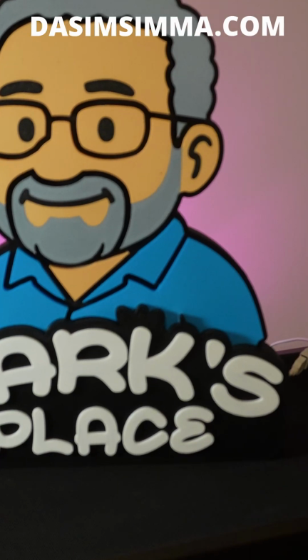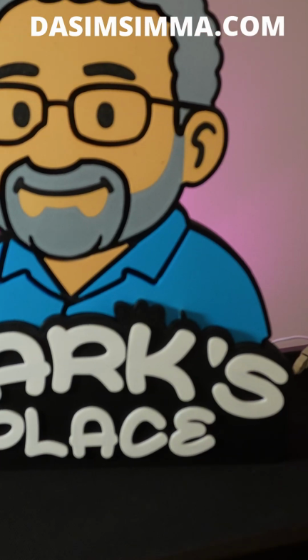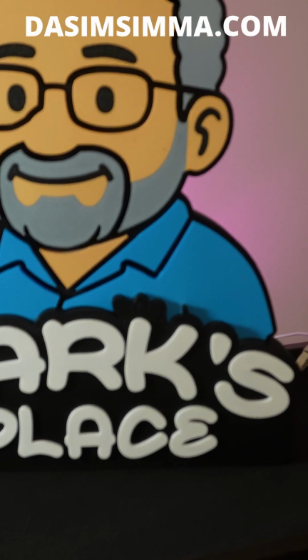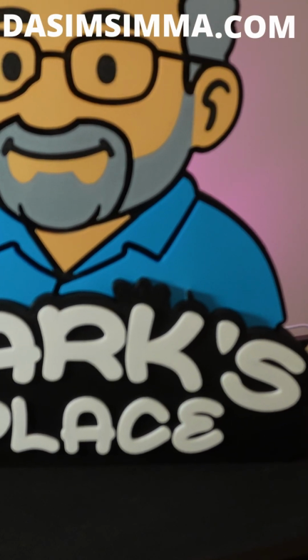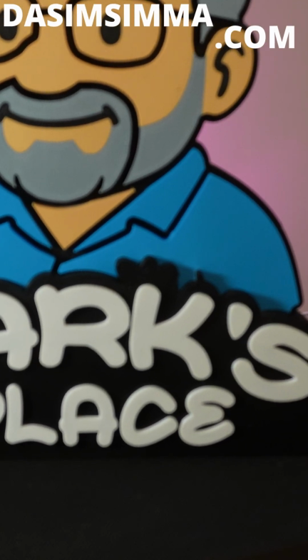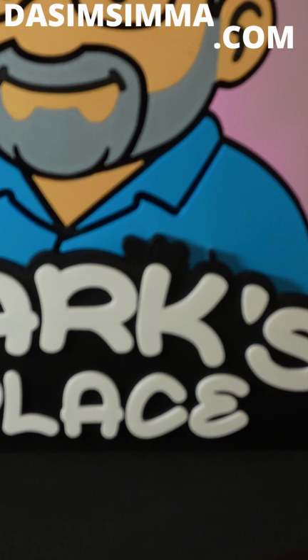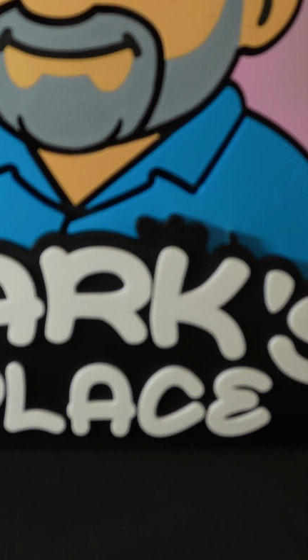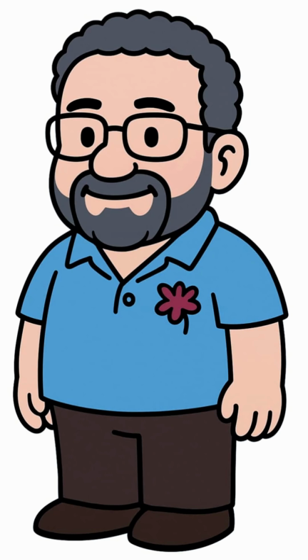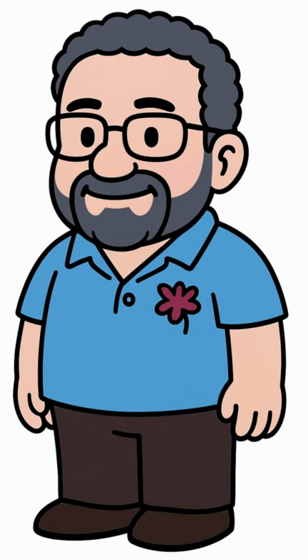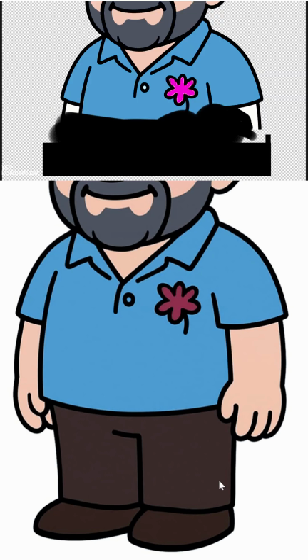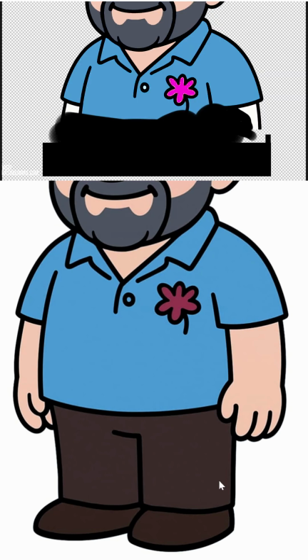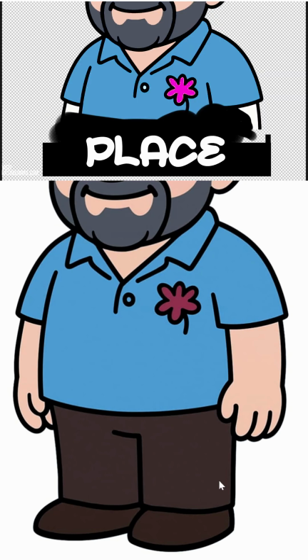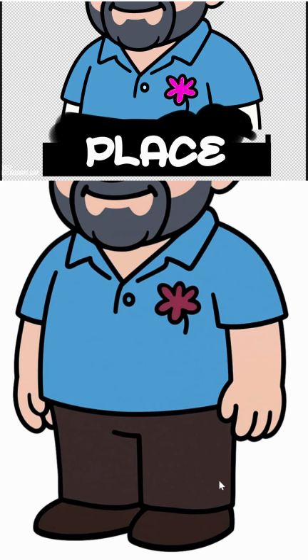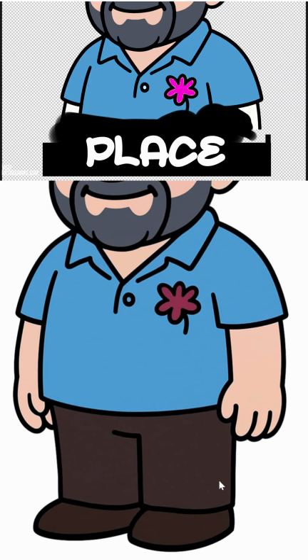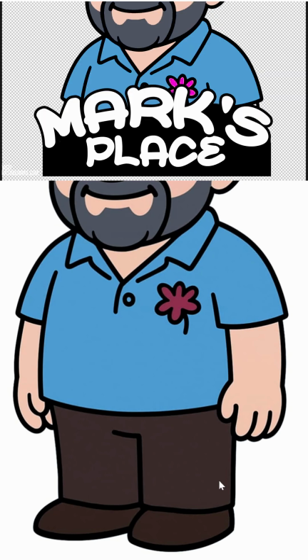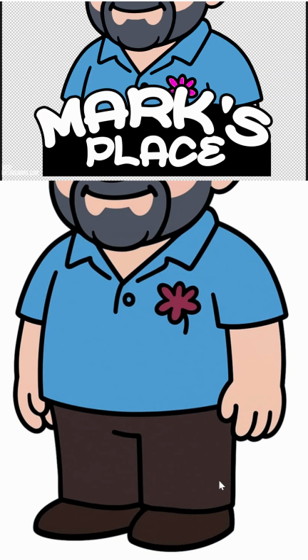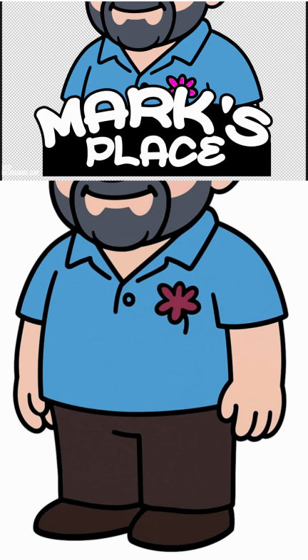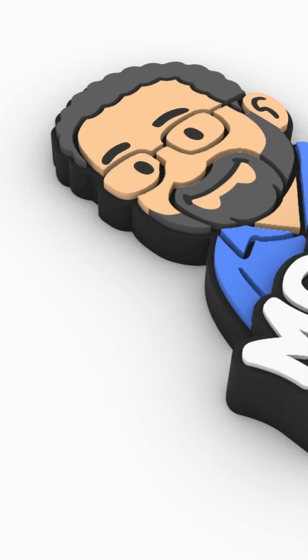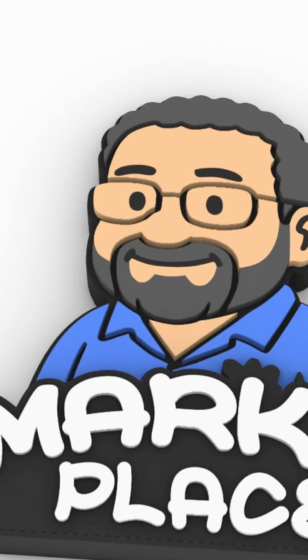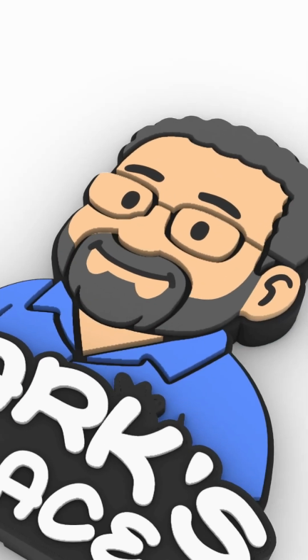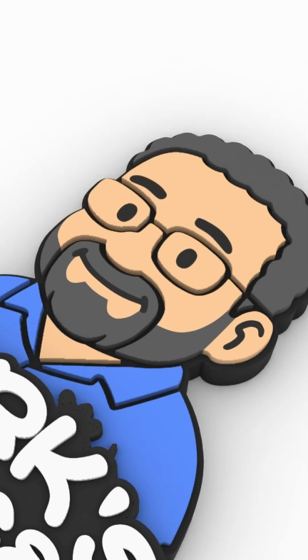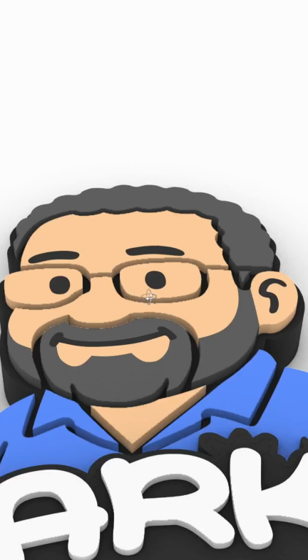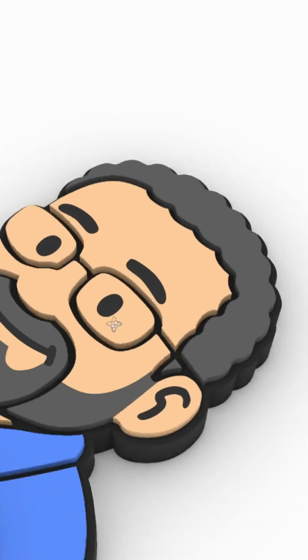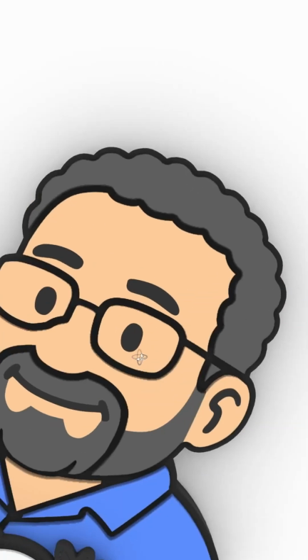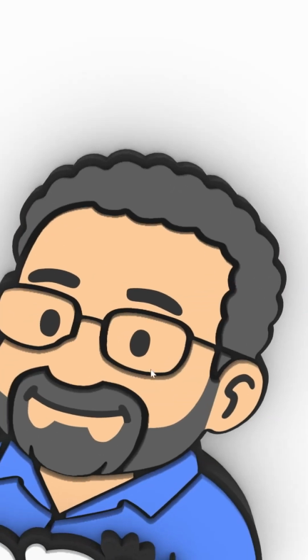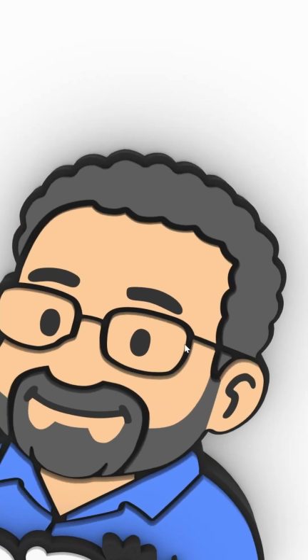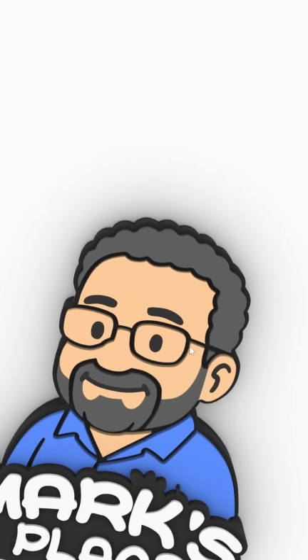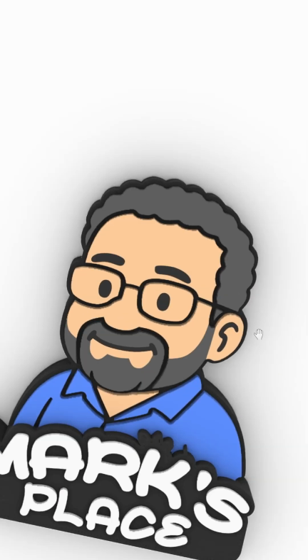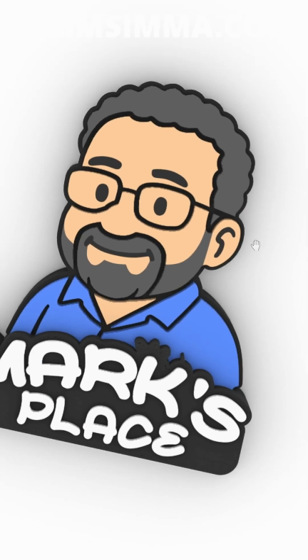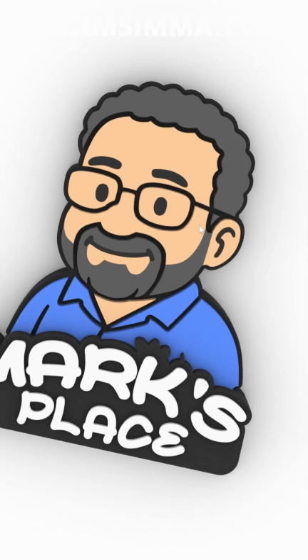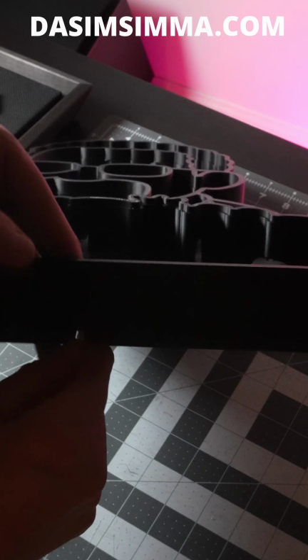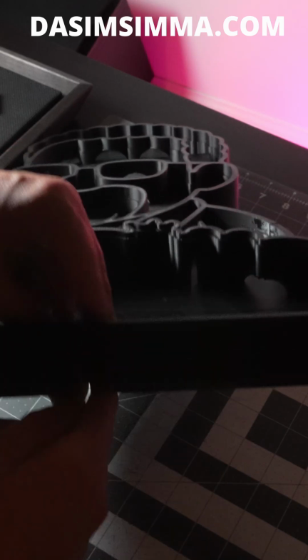I turned this cartoon into a glowing neon sign. Designed in Rhino, 3D printed every piece, and wired it from scratch.